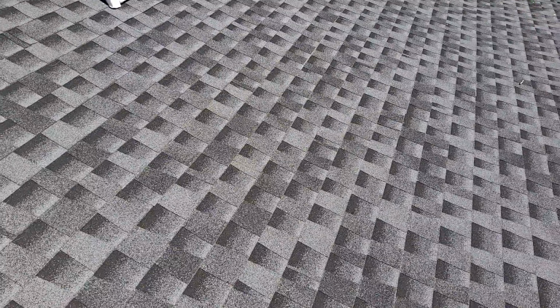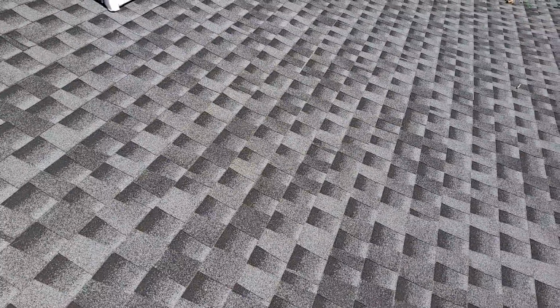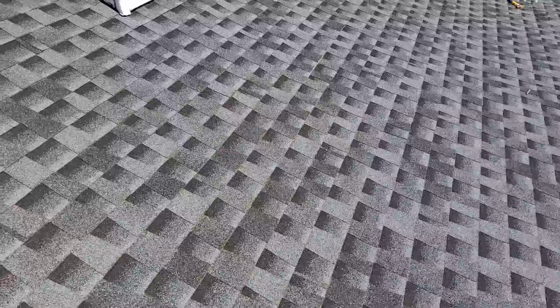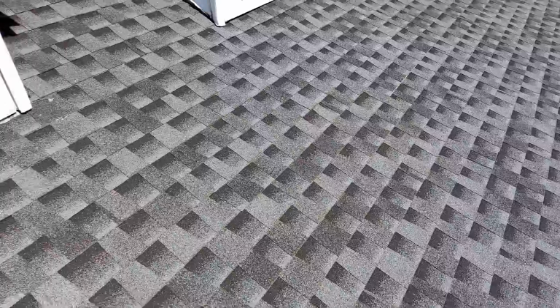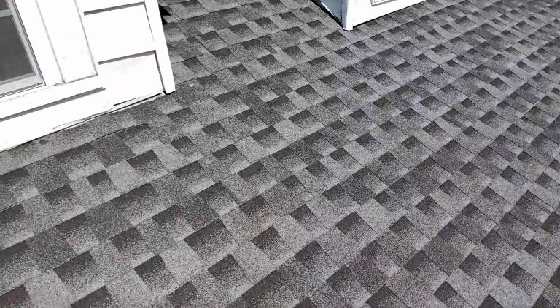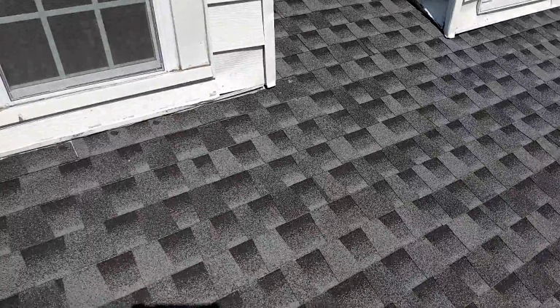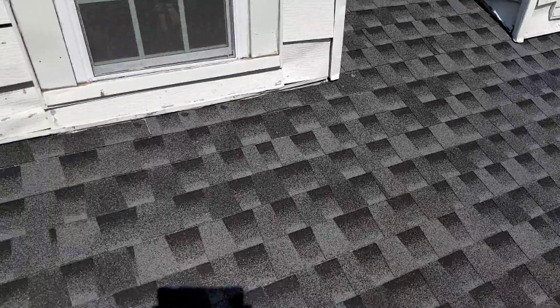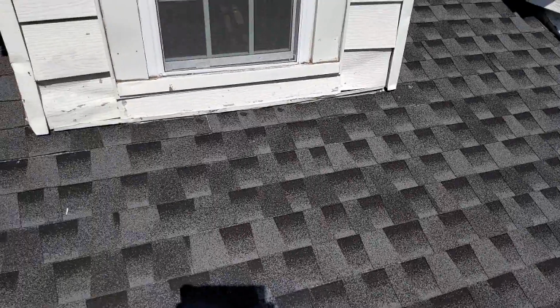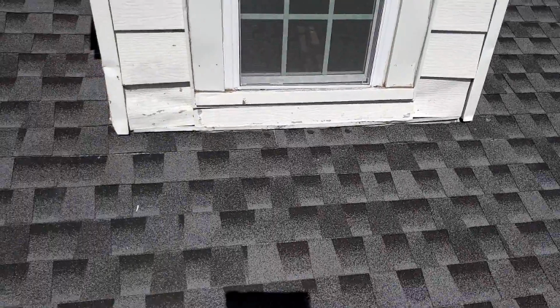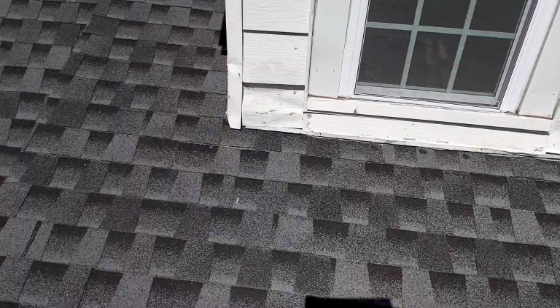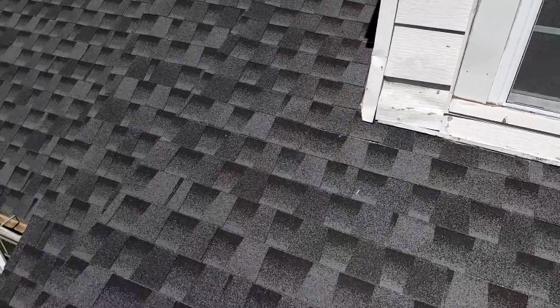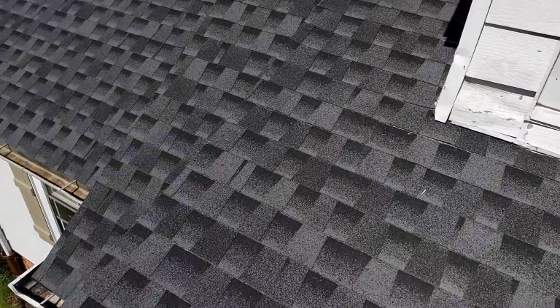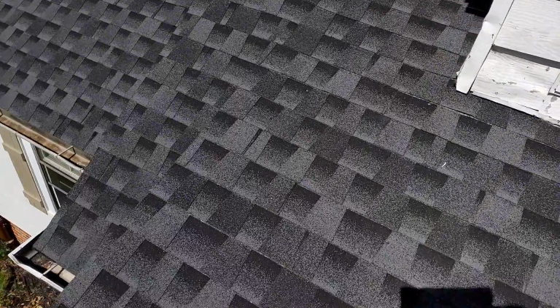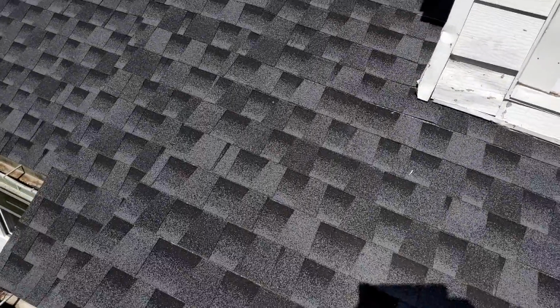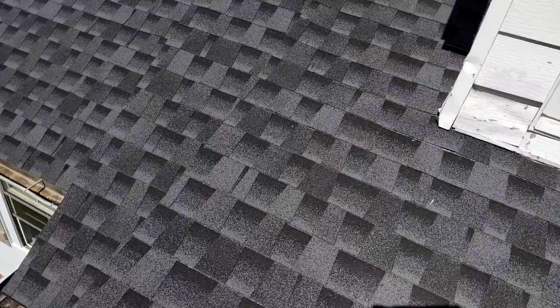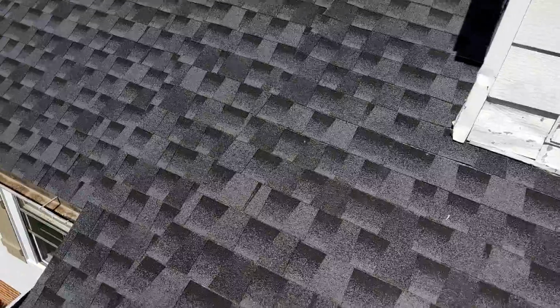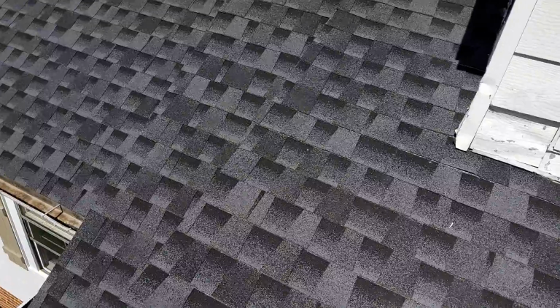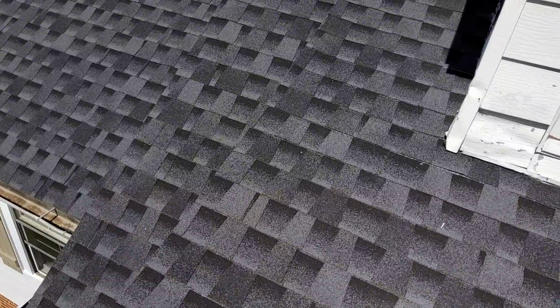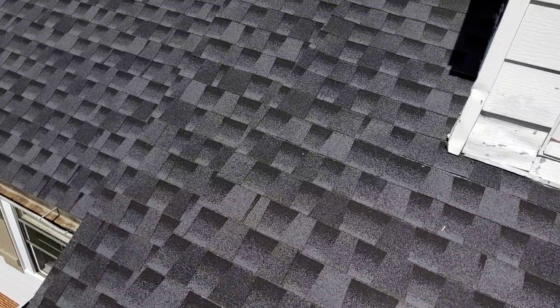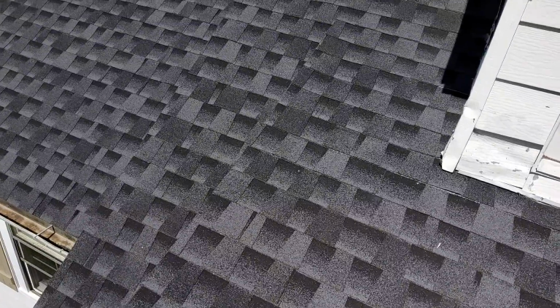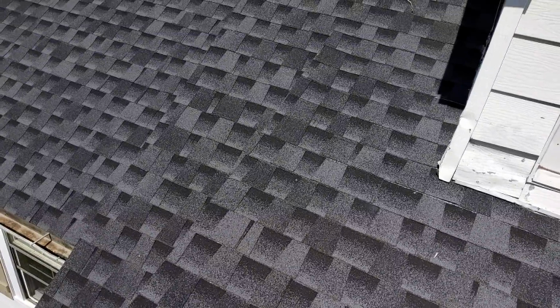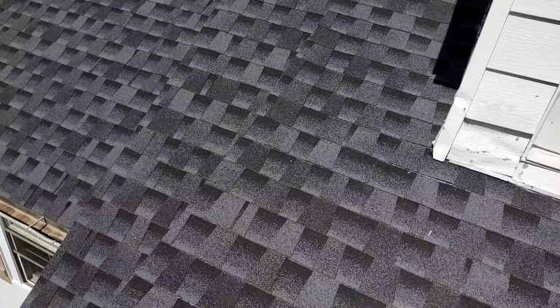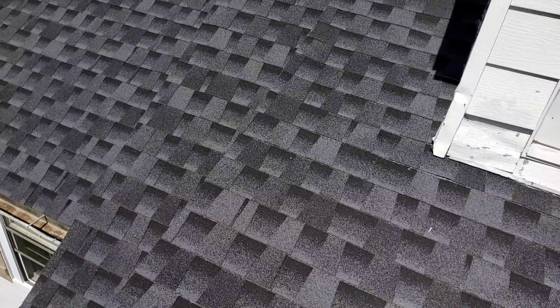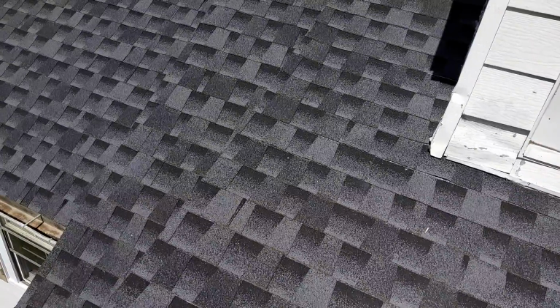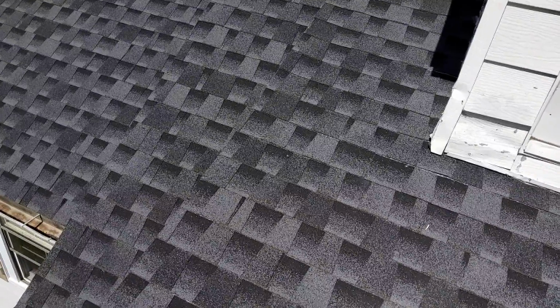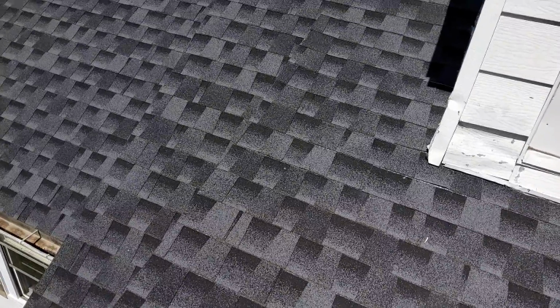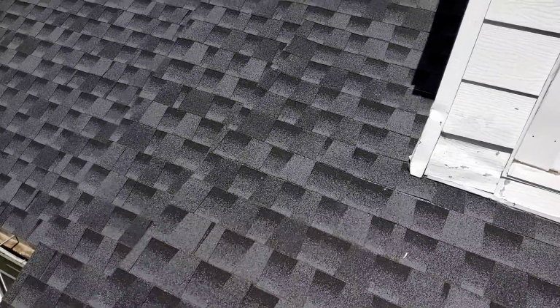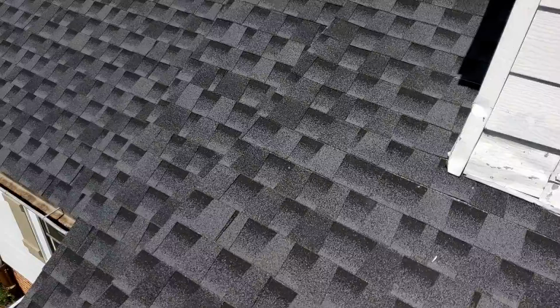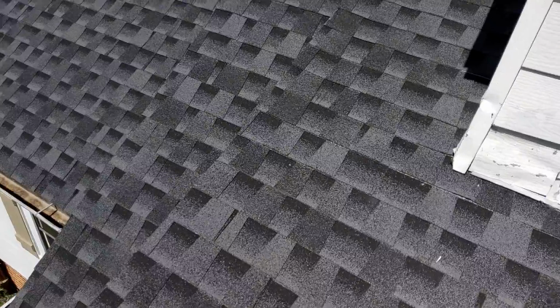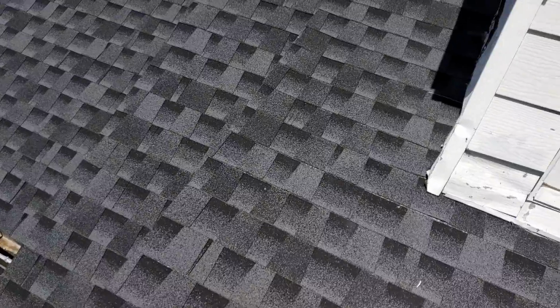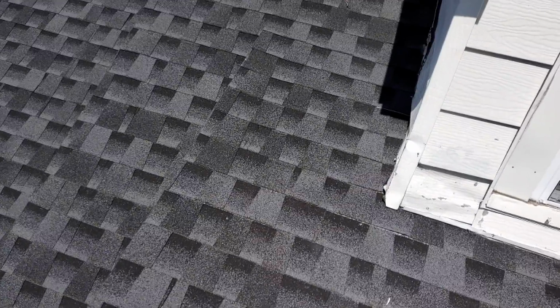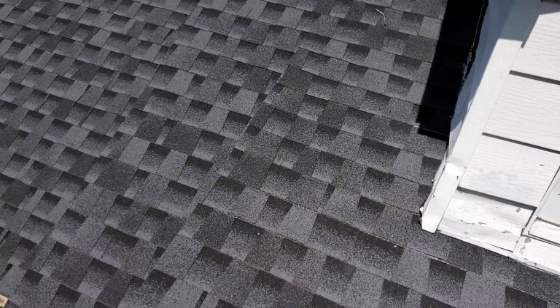We have 5-inch gutters and we do not have gutter guards. We do have drip edge and we do have felt. We have closed valleys. We've got standard shingle over plastic ridge vents. There's no collateral damage on either elevation and the ridge shingles are clean.